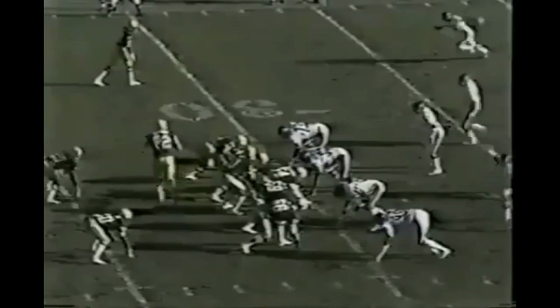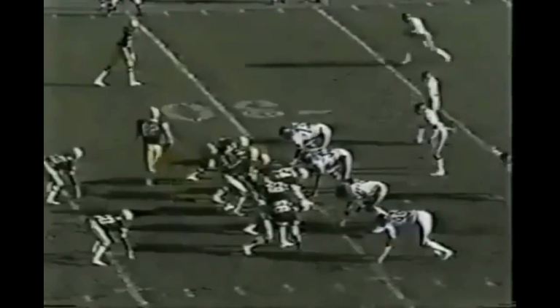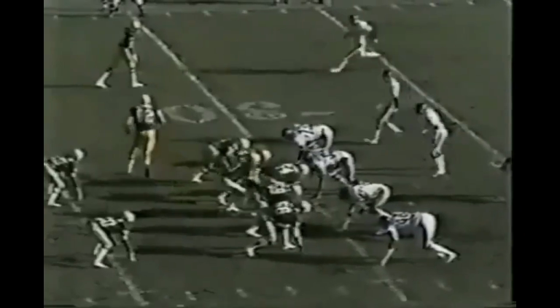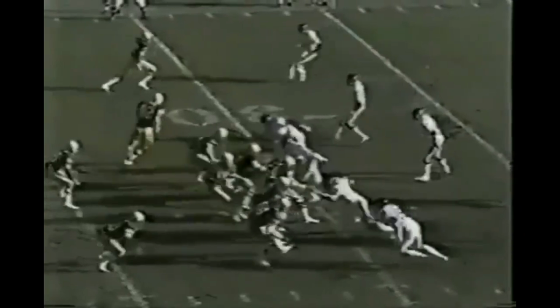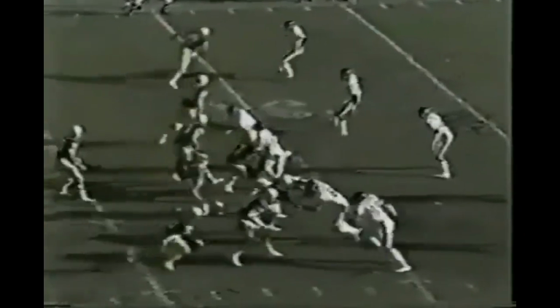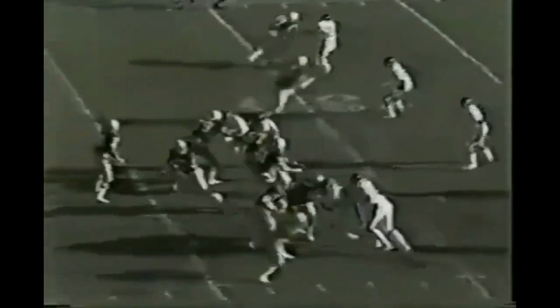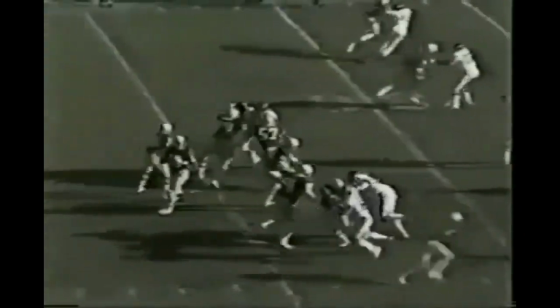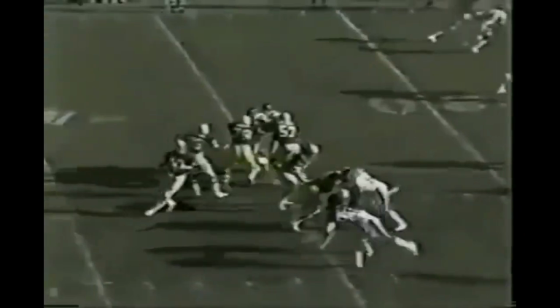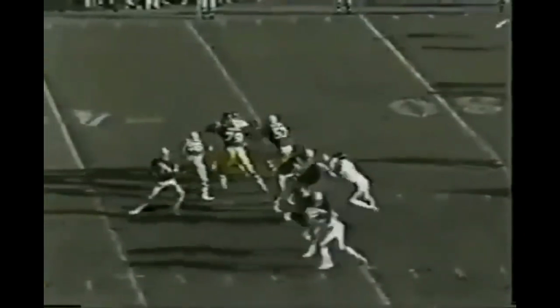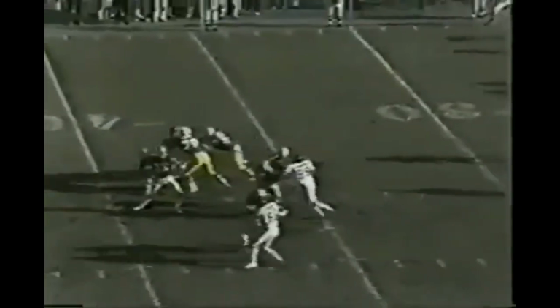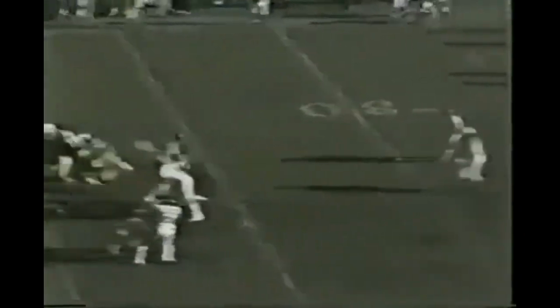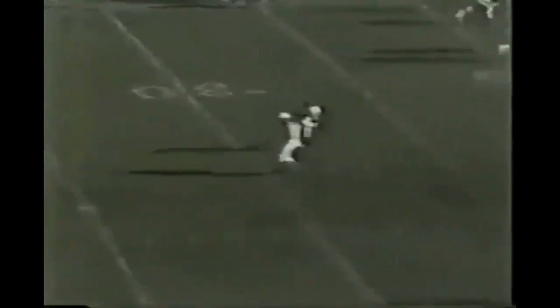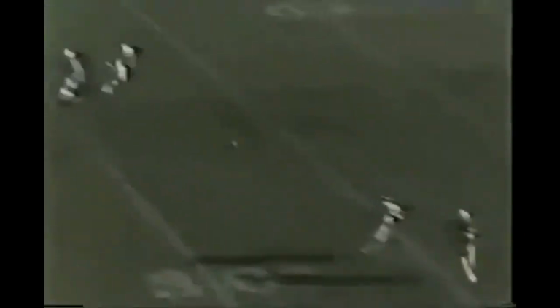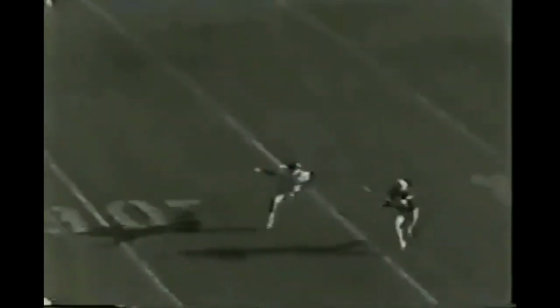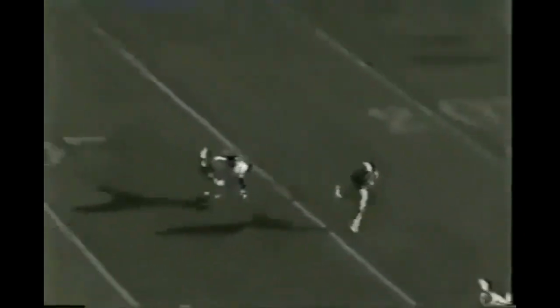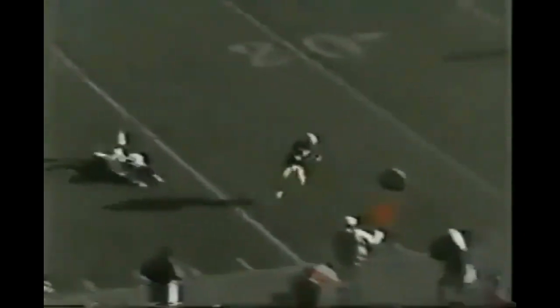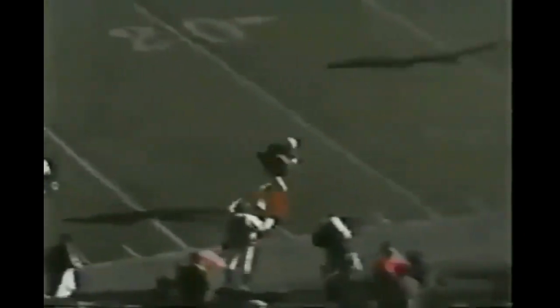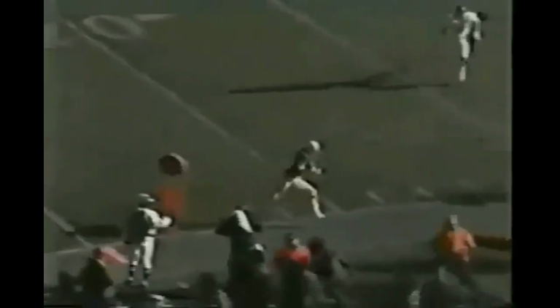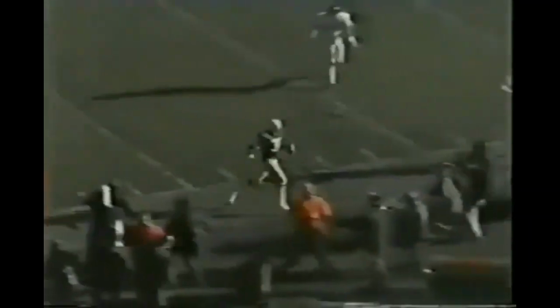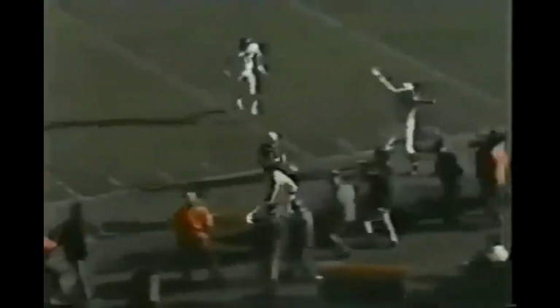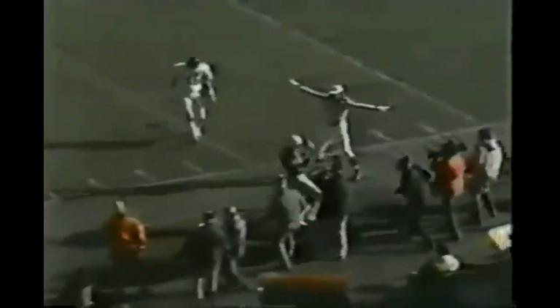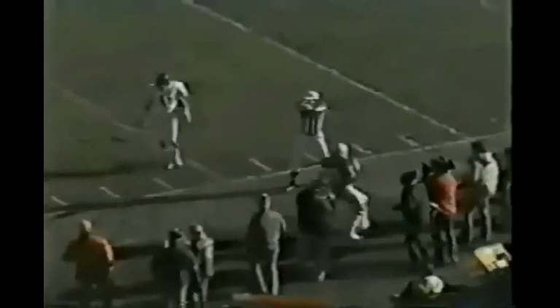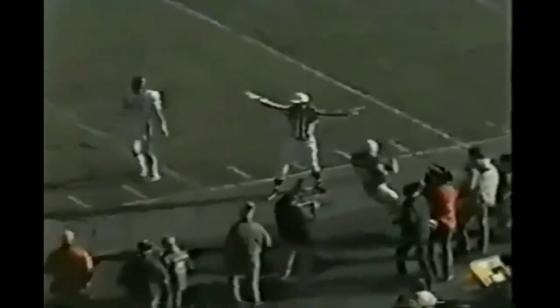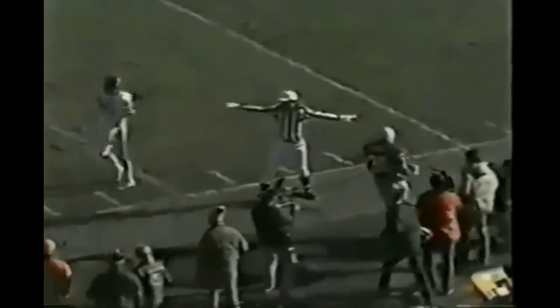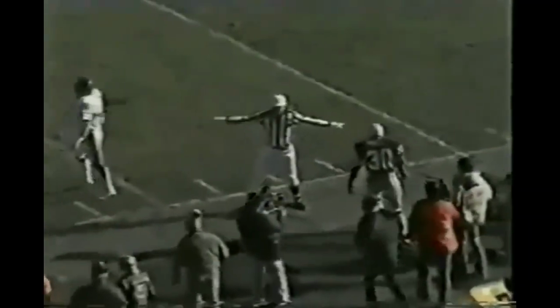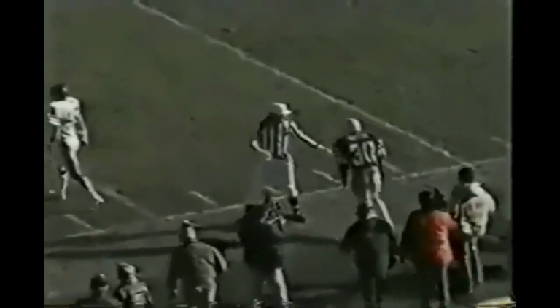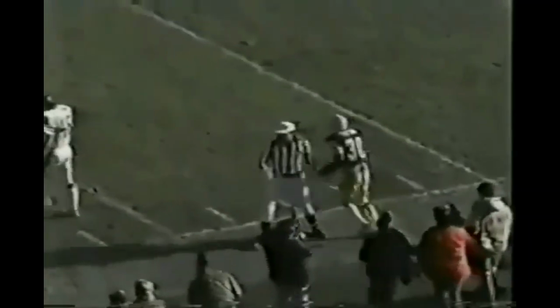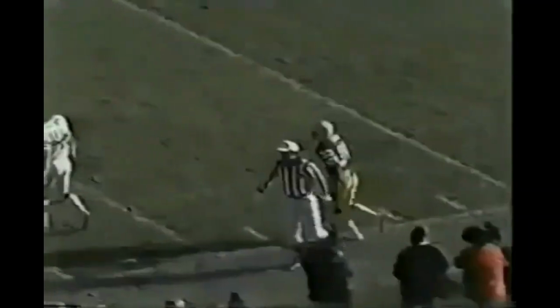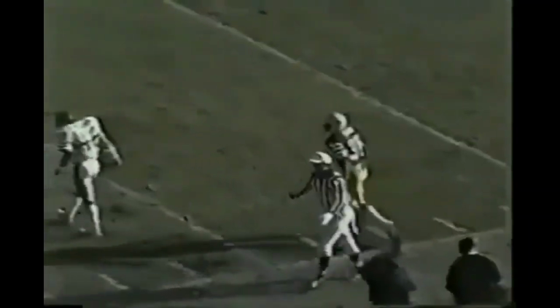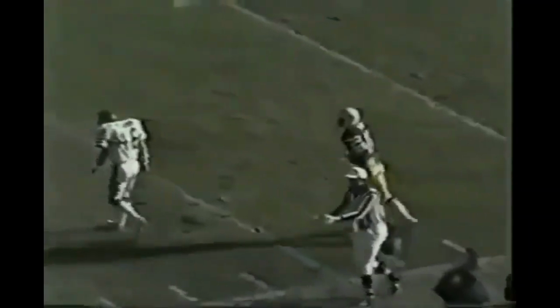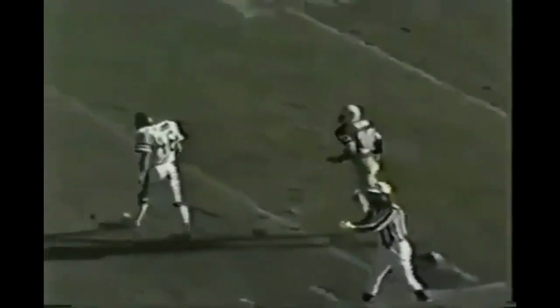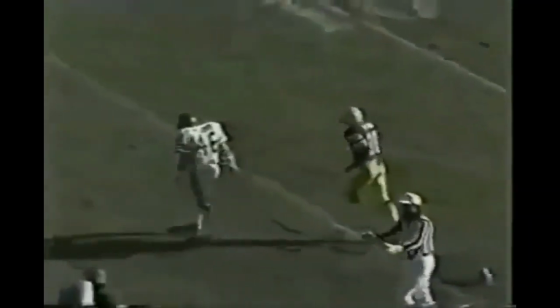Motion one way and then goes back the other way. Dickey drops straight back — Ricky Patton has the first down. Another good throw from Dickey.